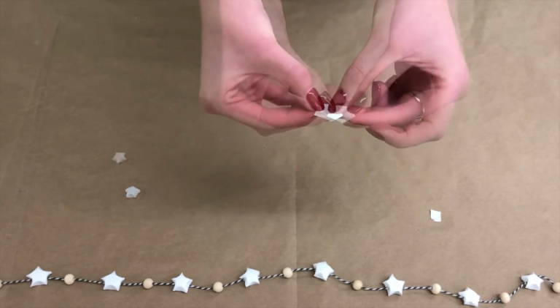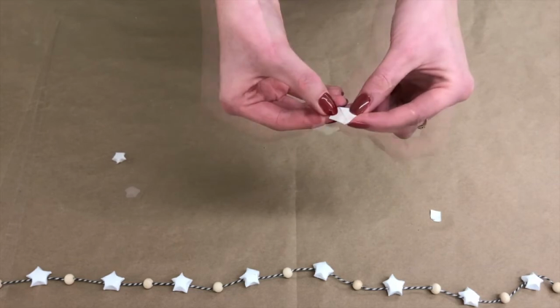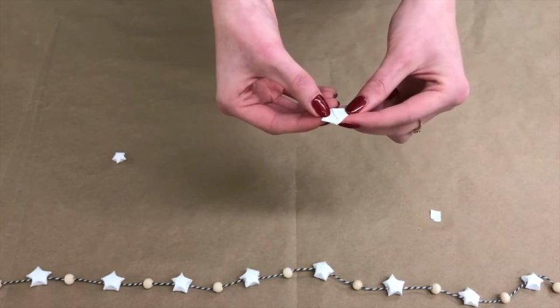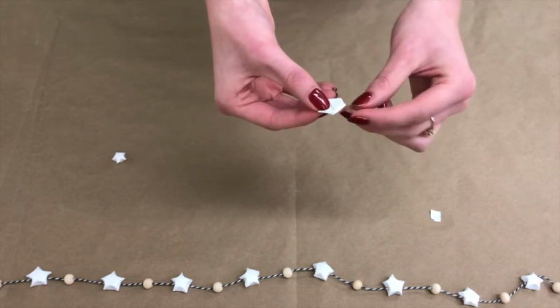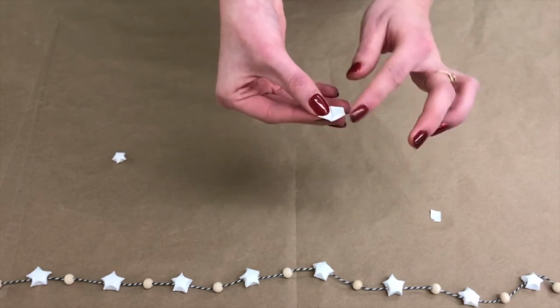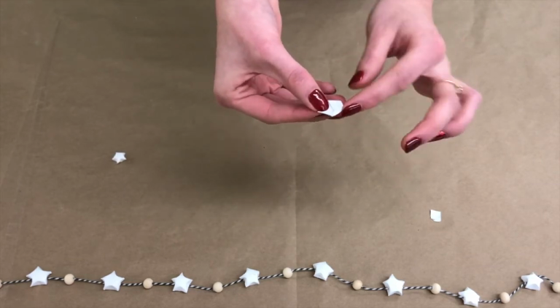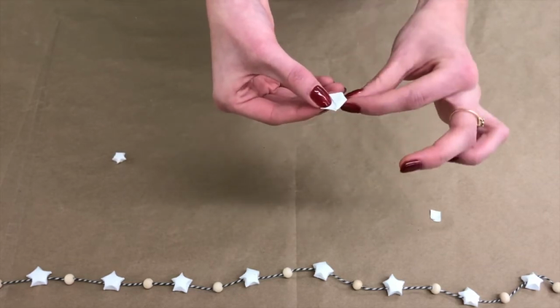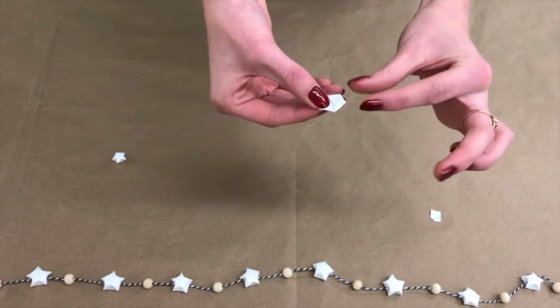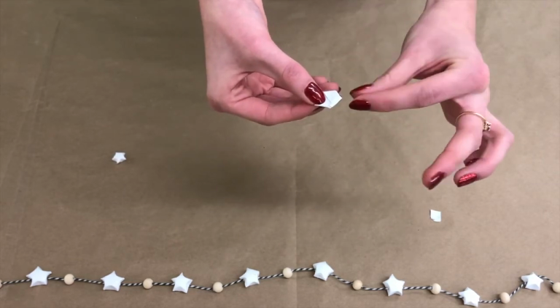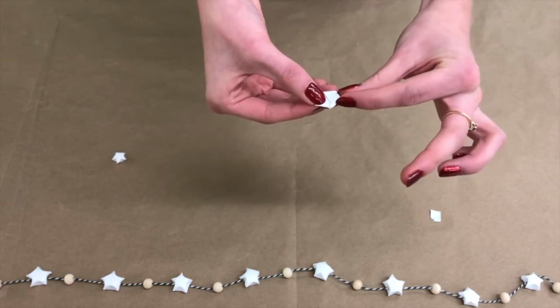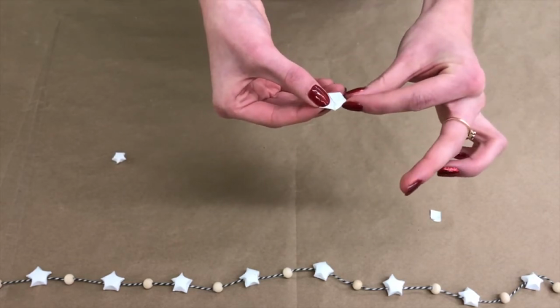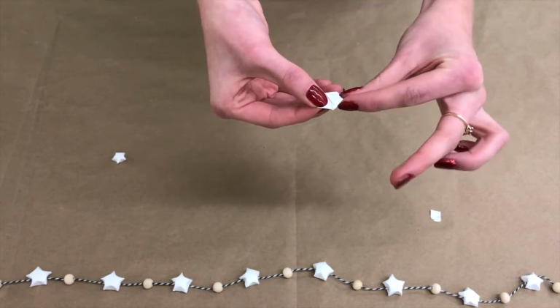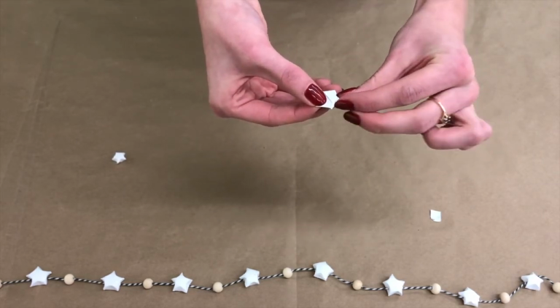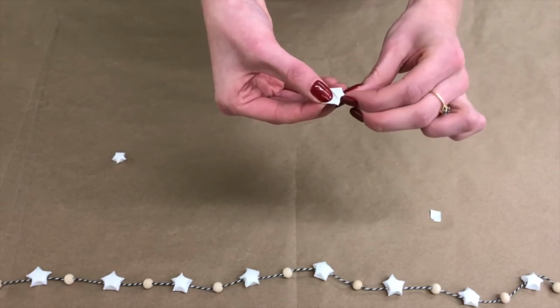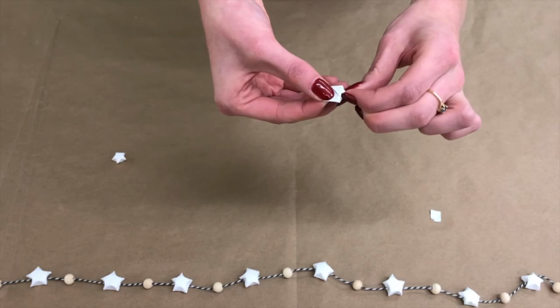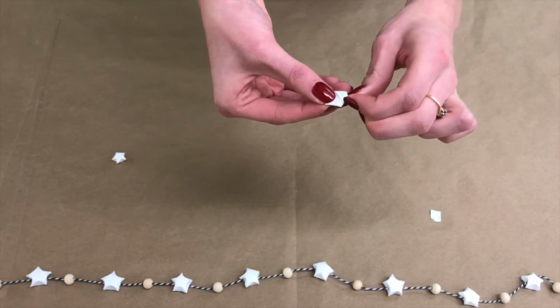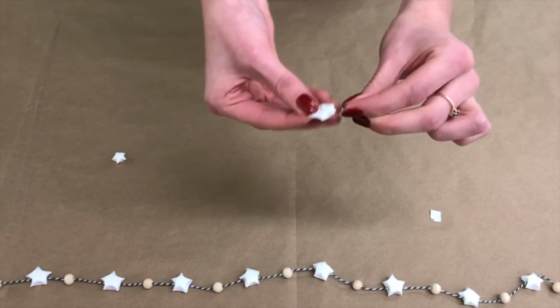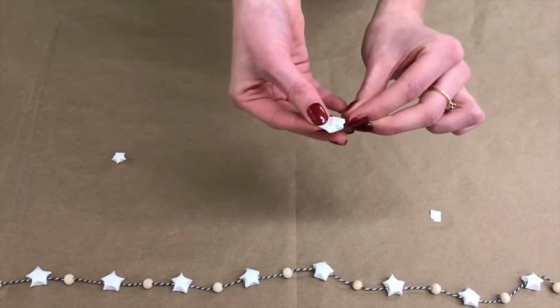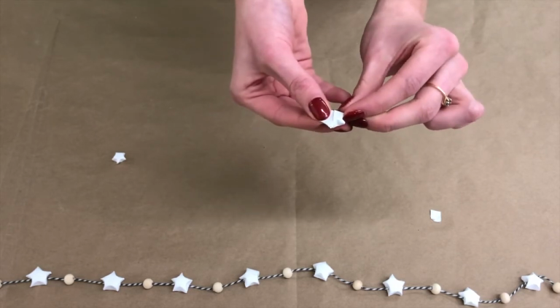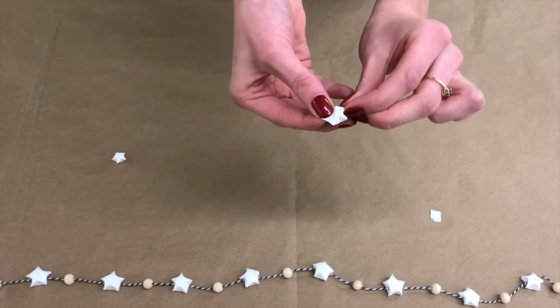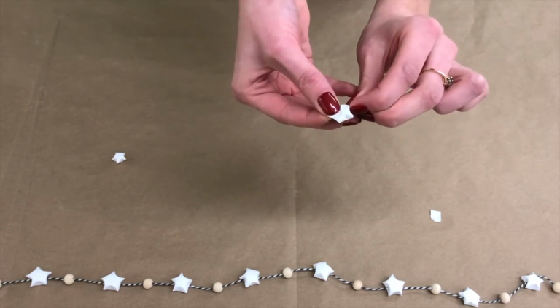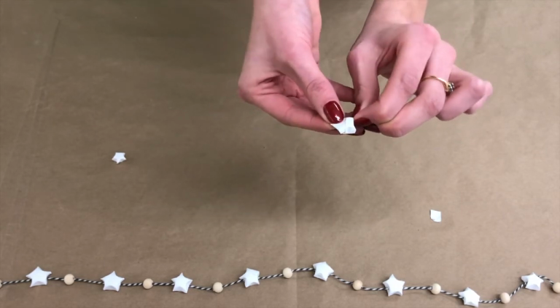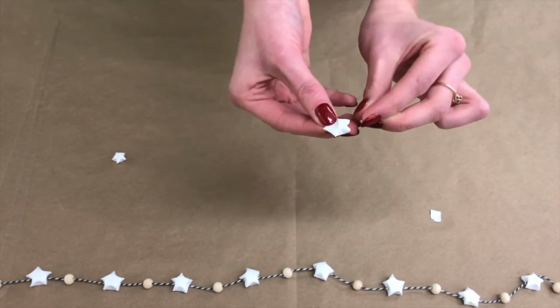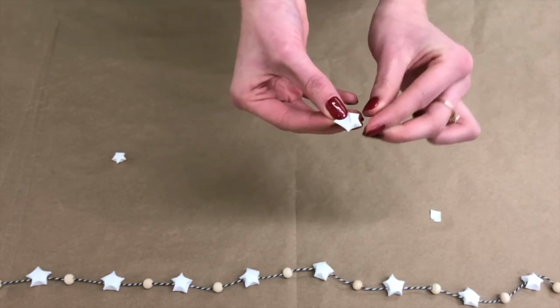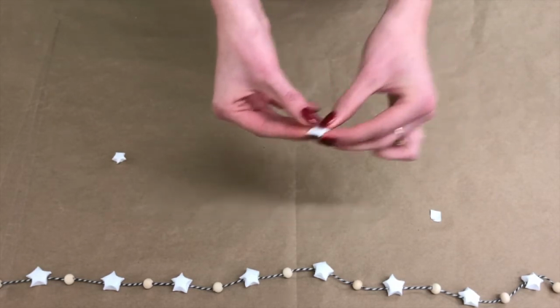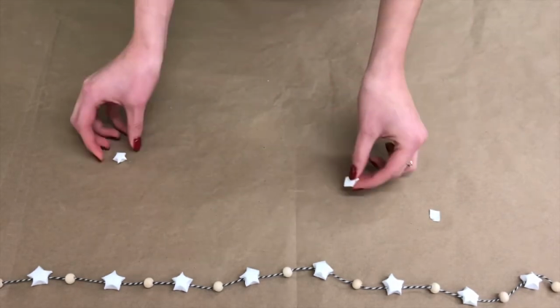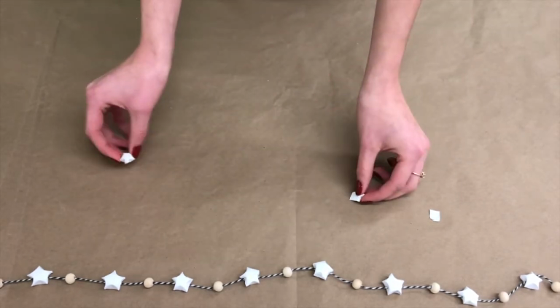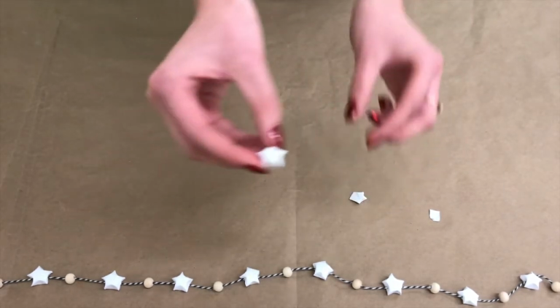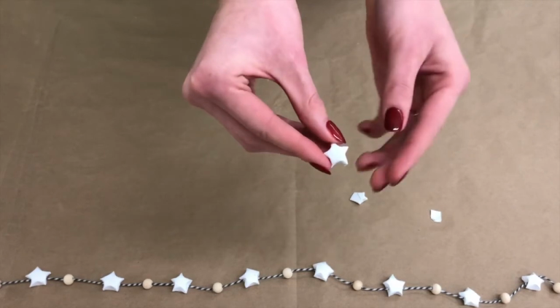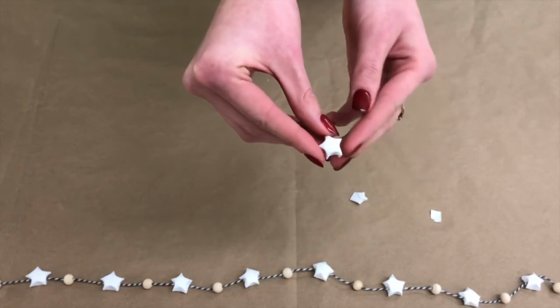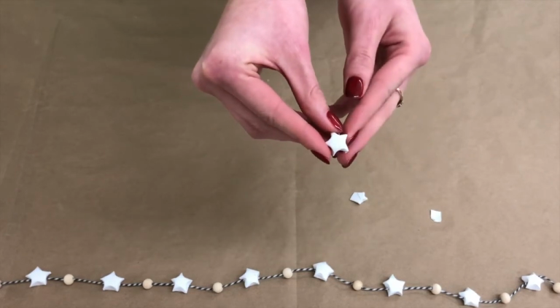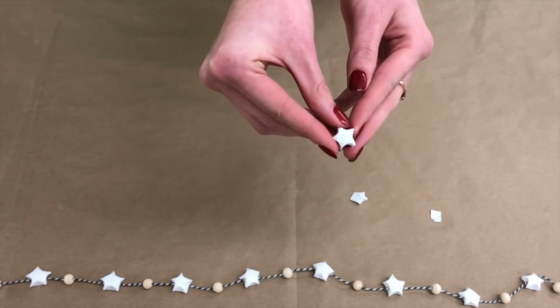For step four, you'll take your sides and you'll take your first finger and your thumb and you're just gonna poke them in like this. And then once you poke in all the sides, it should look just like this.